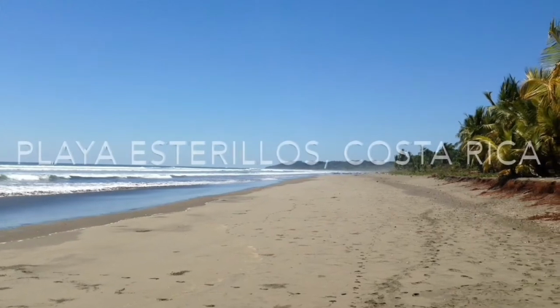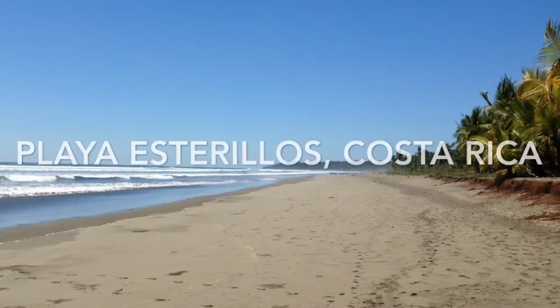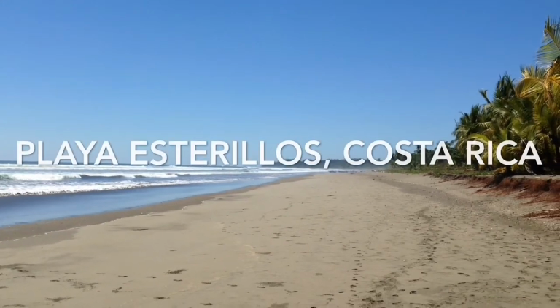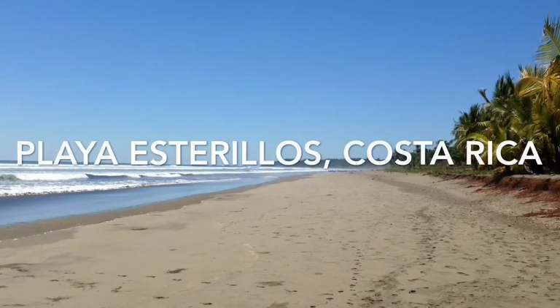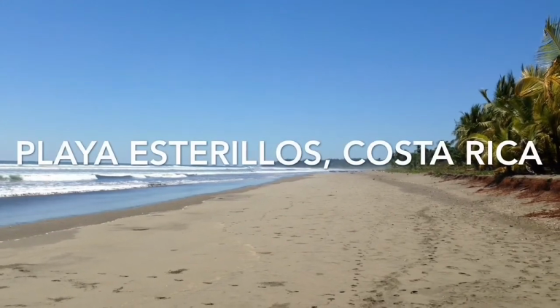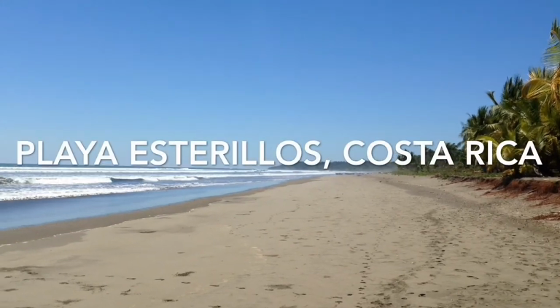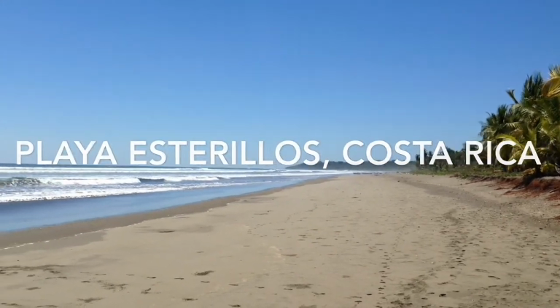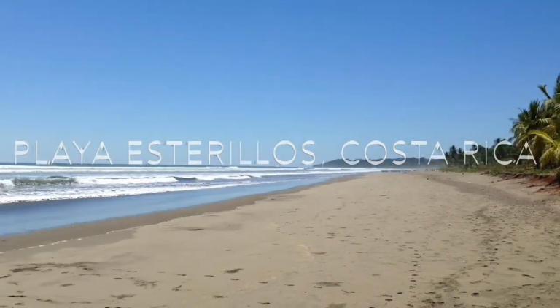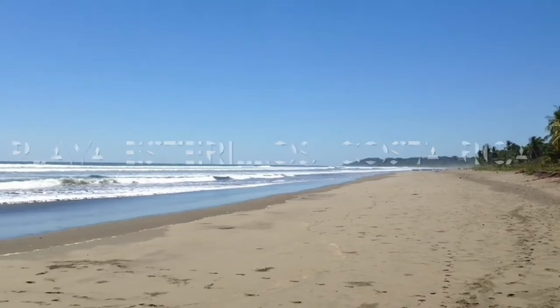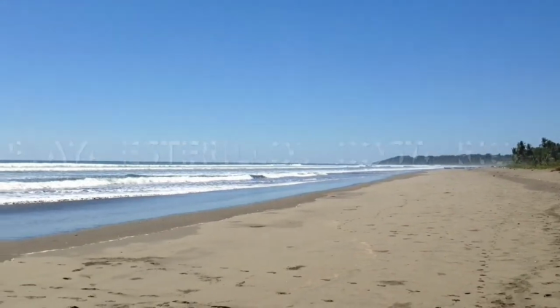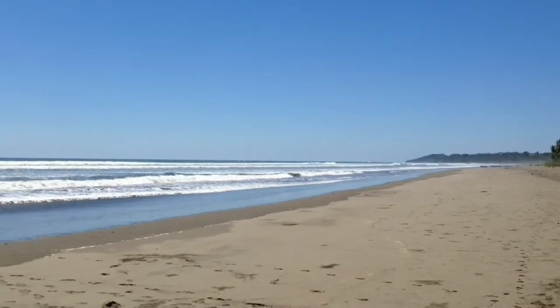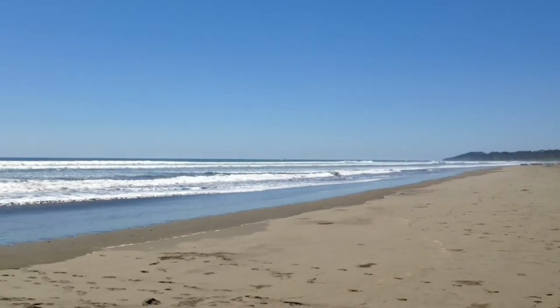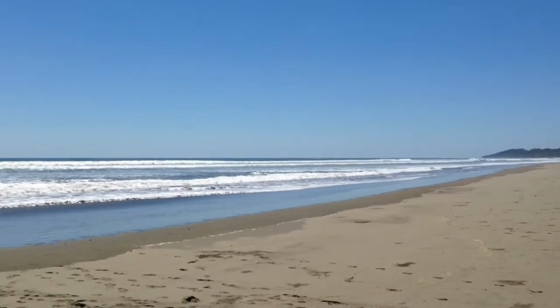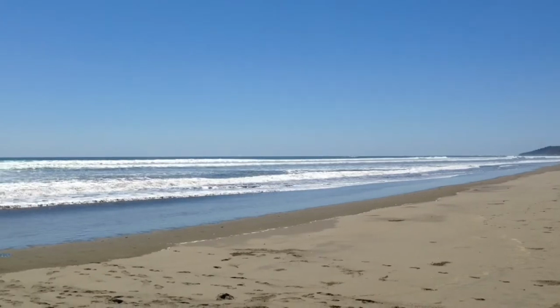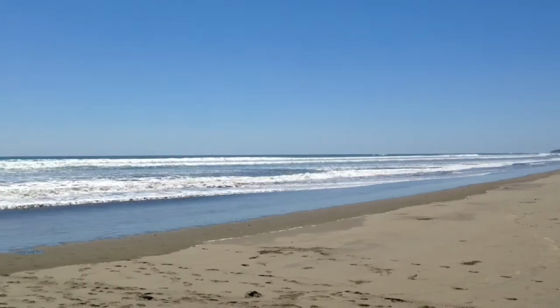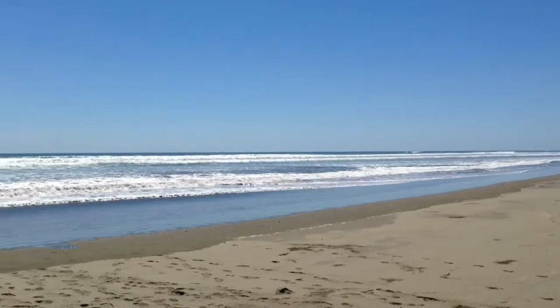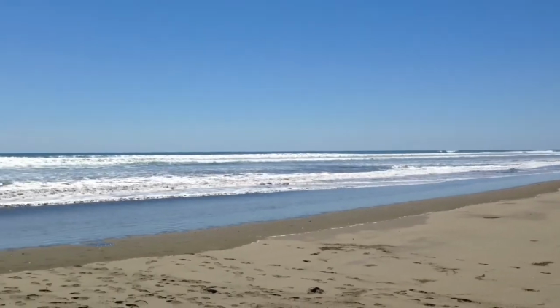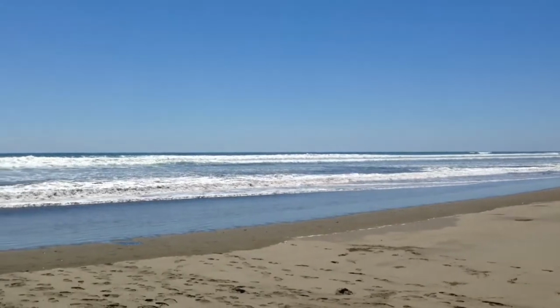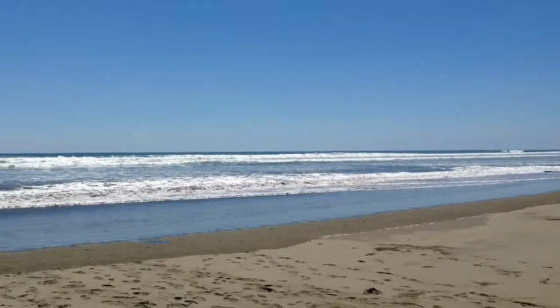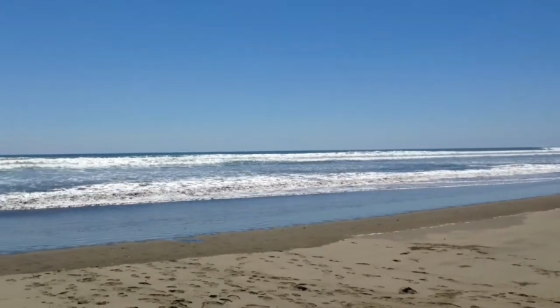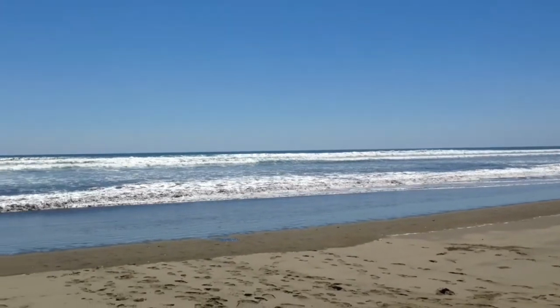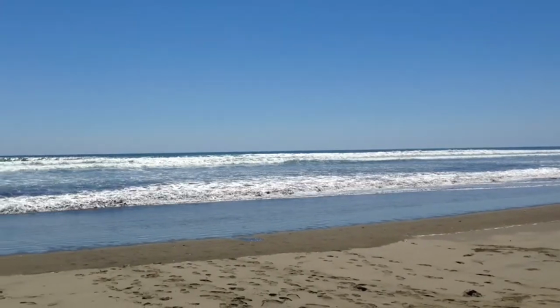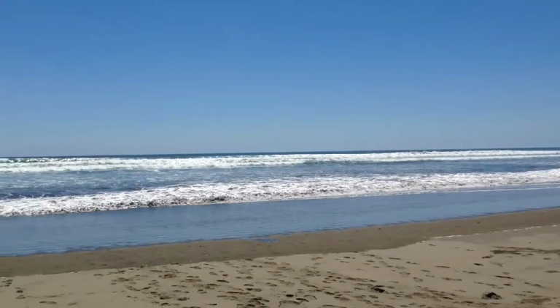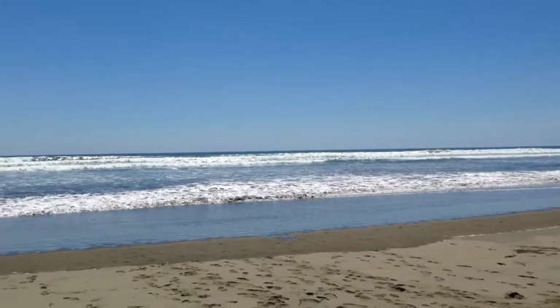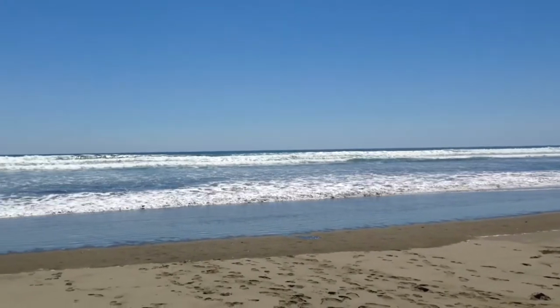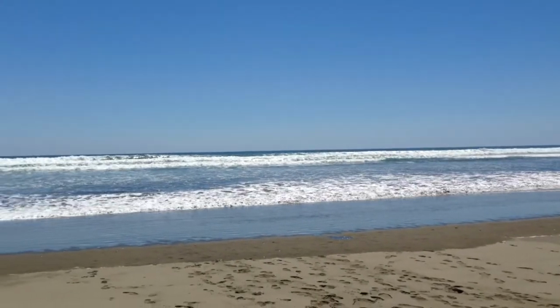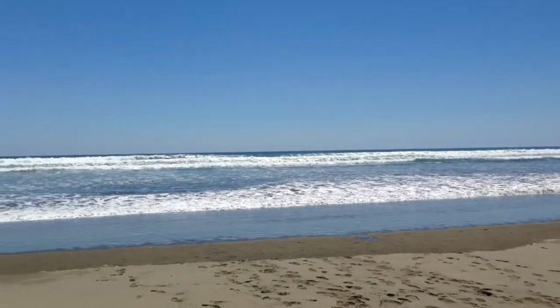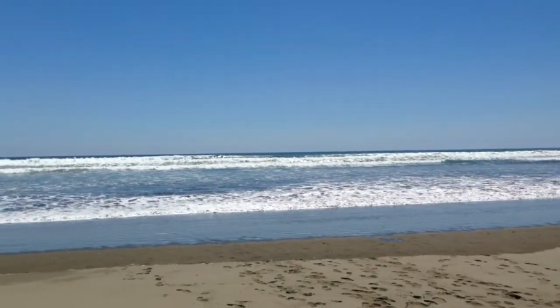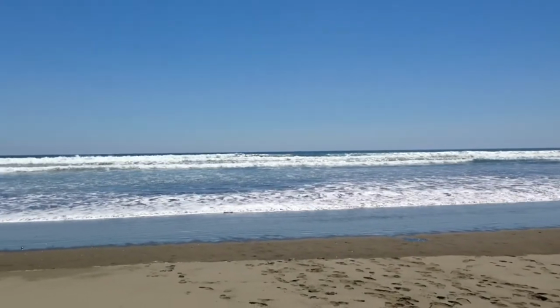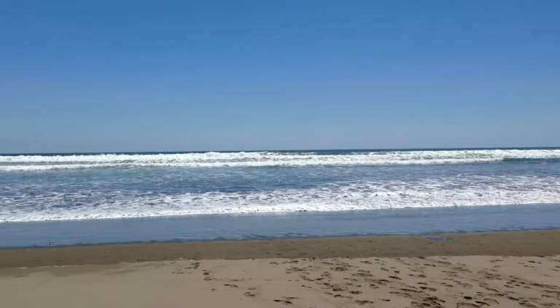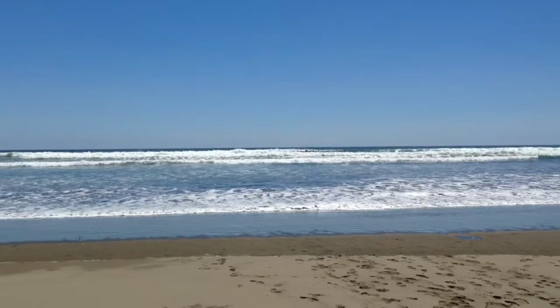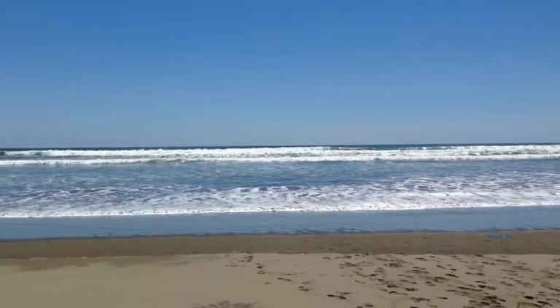Welcome to Playa Estrillos in Costa Rica, where I'm bringing you this tutorial of how to draw a crab. As you can see, there's absolutely no one on the beach.